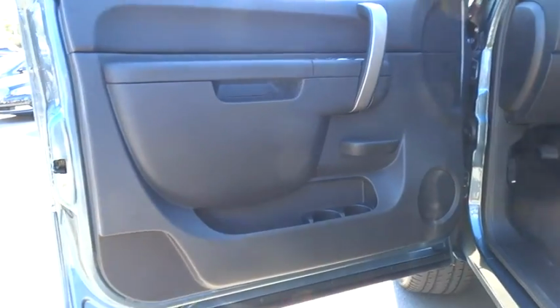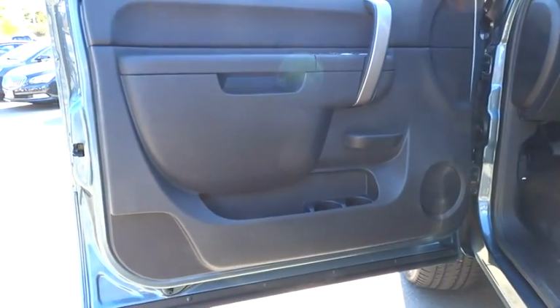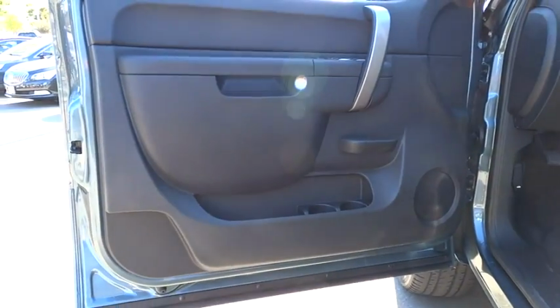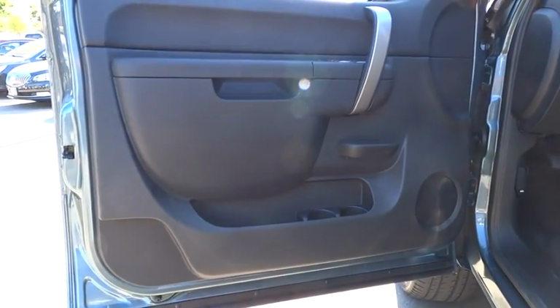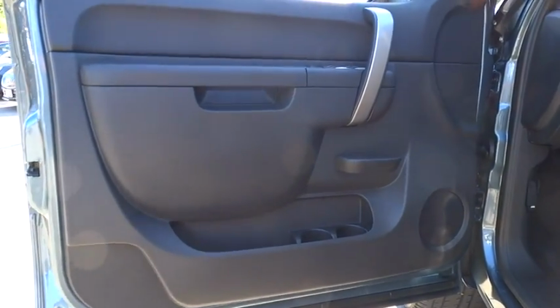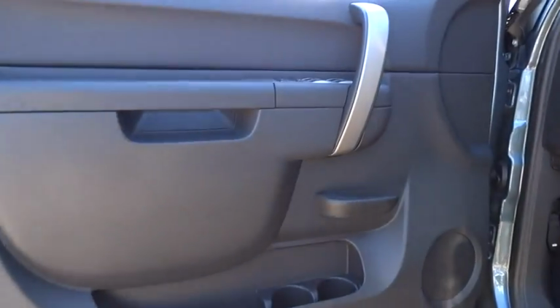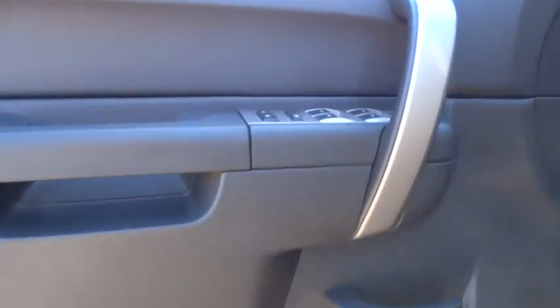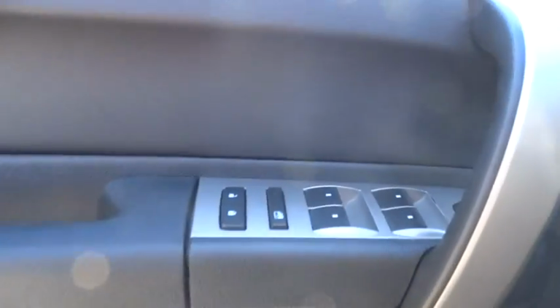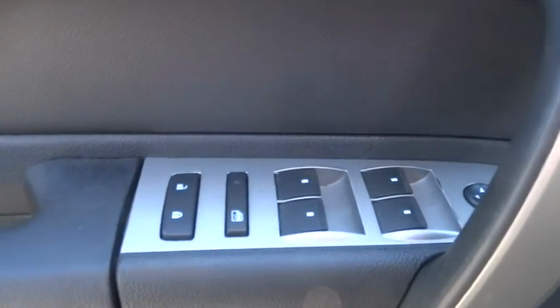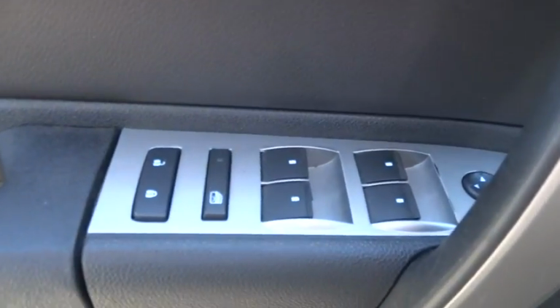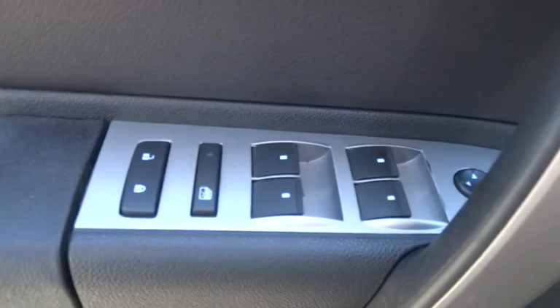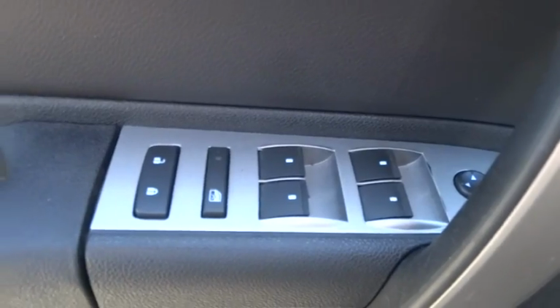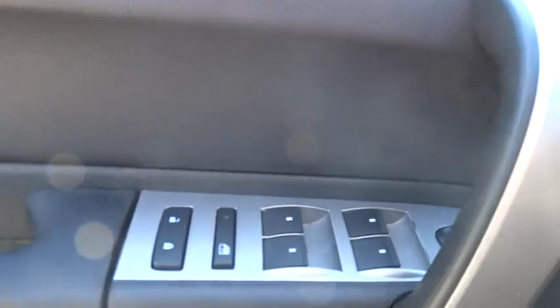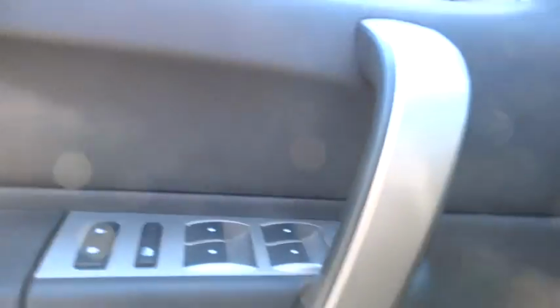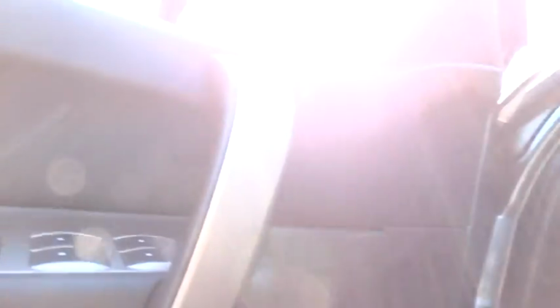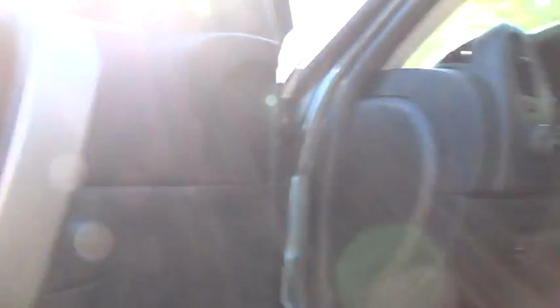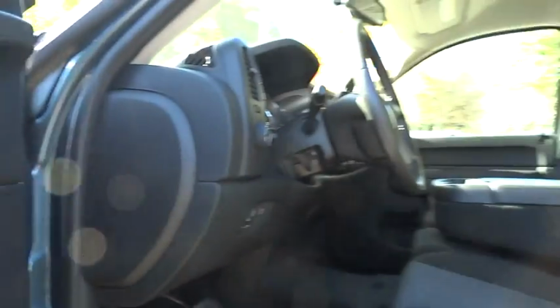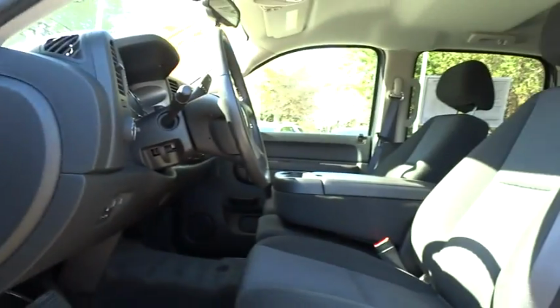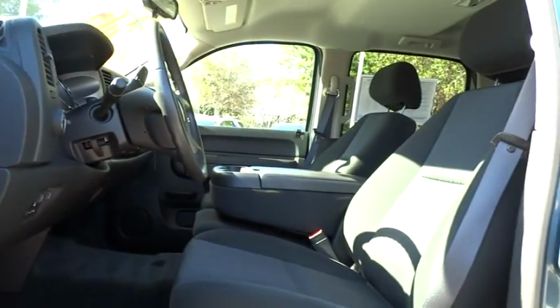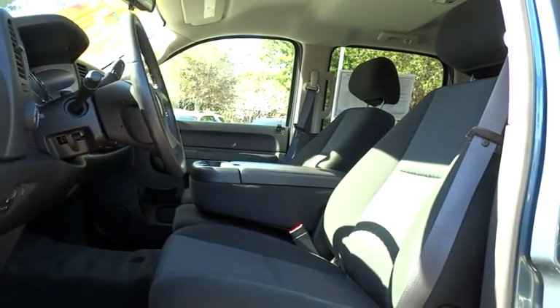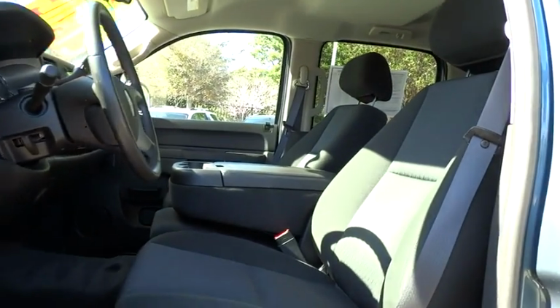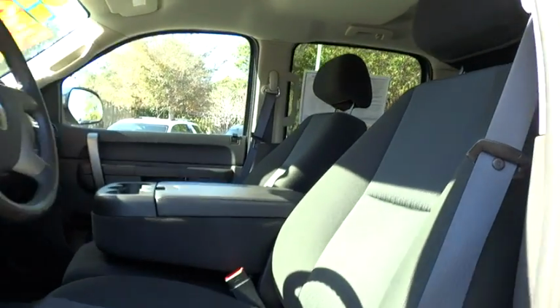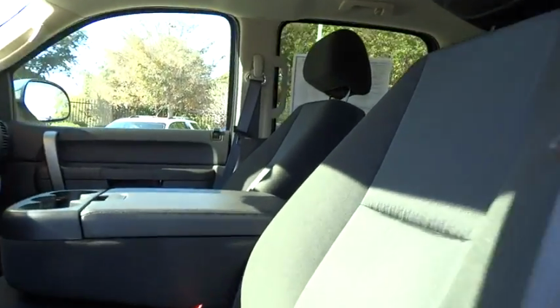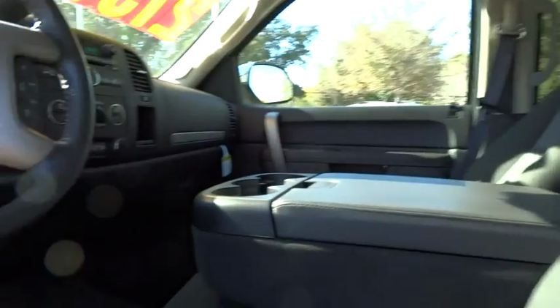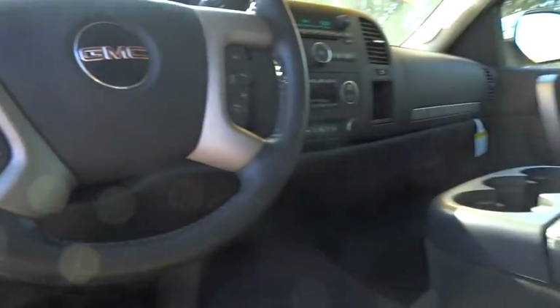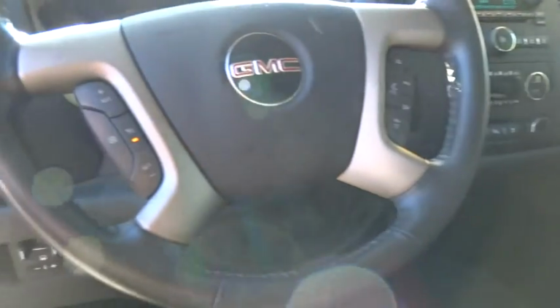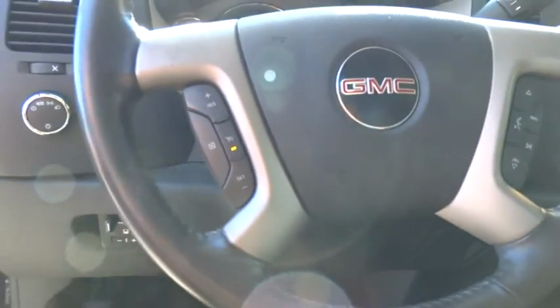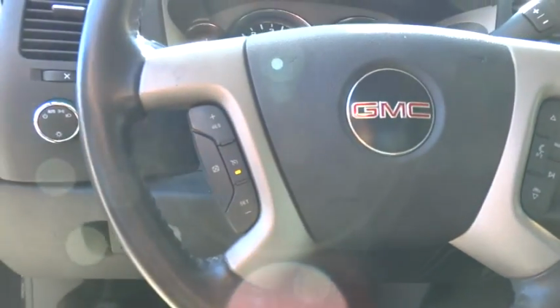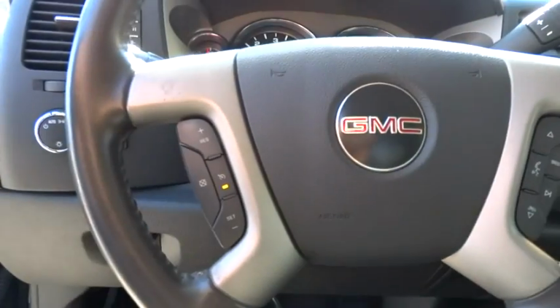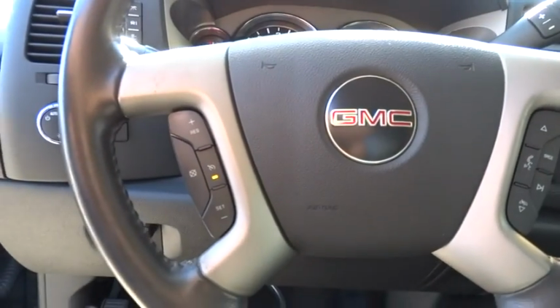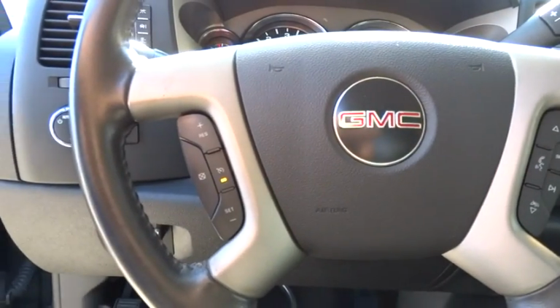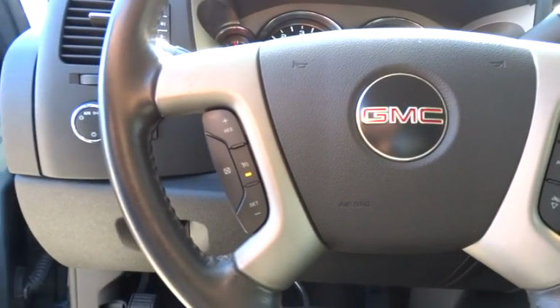Traction control, anti-lock braking system, stability control, air conditioning, adjustable steering wheel, driver airbag, power steering, cruise control, keyless entry, AM FM stereo with CD player.